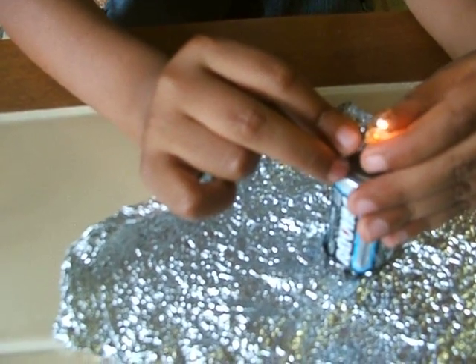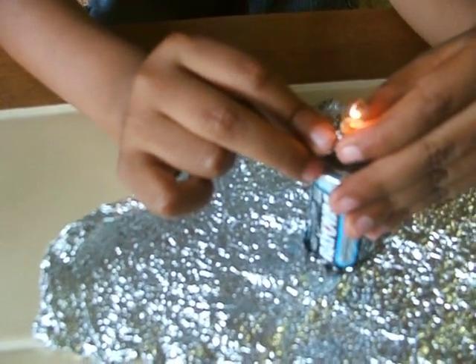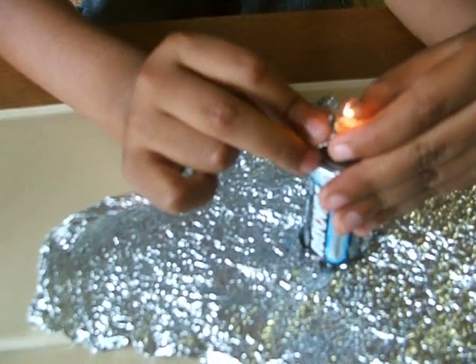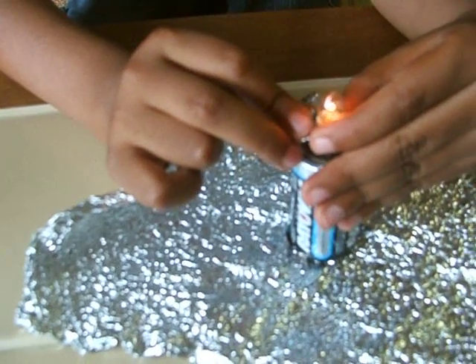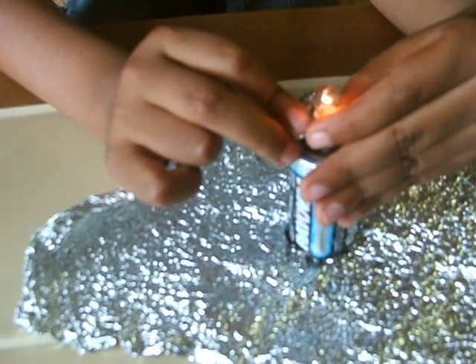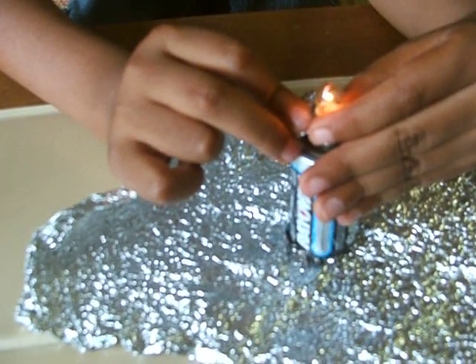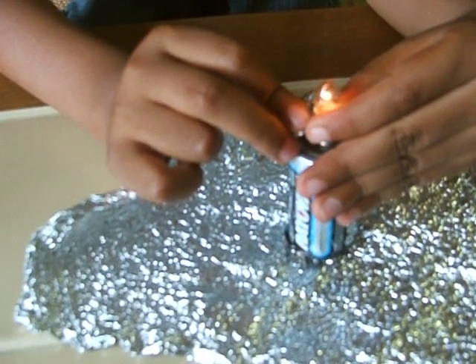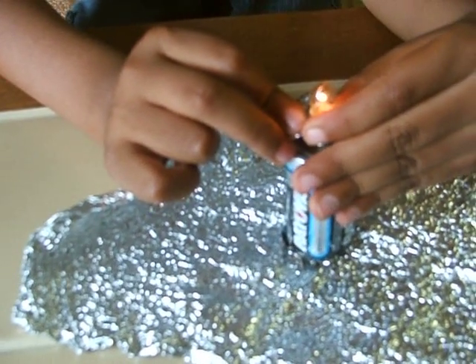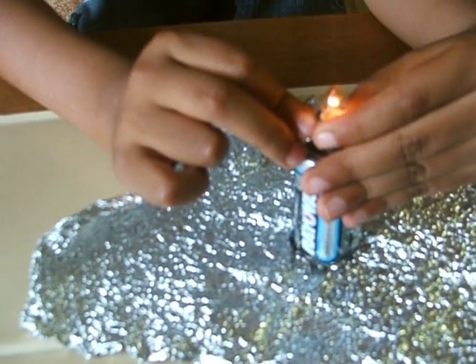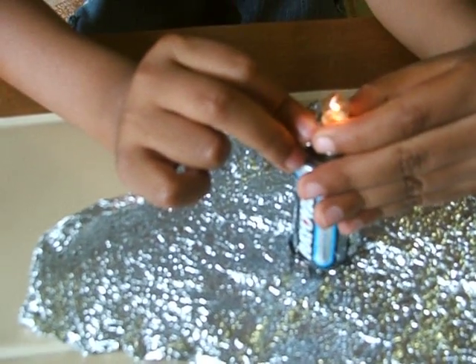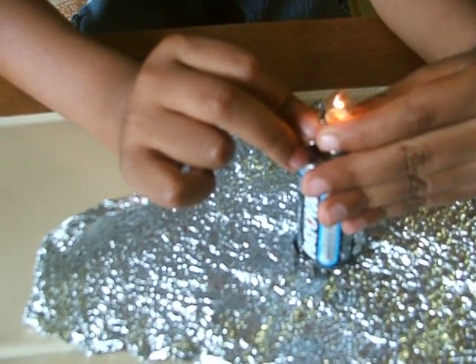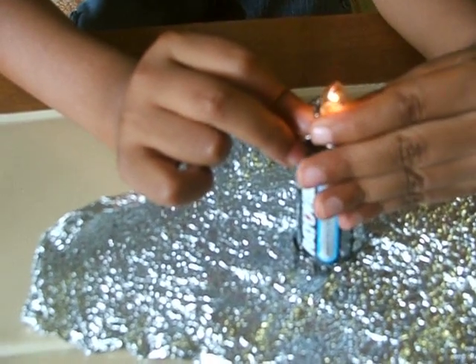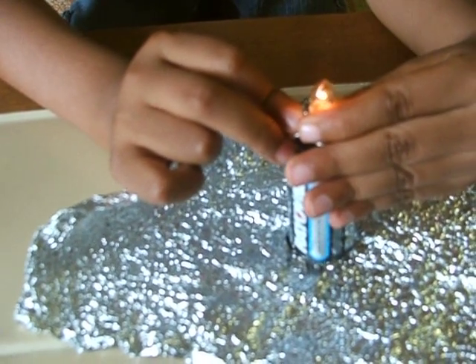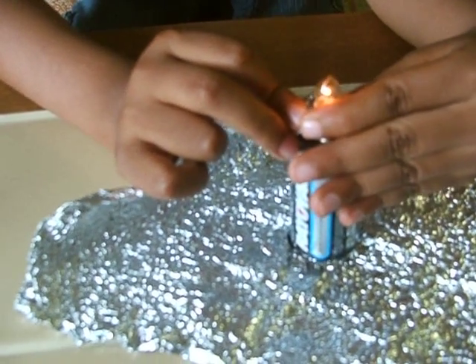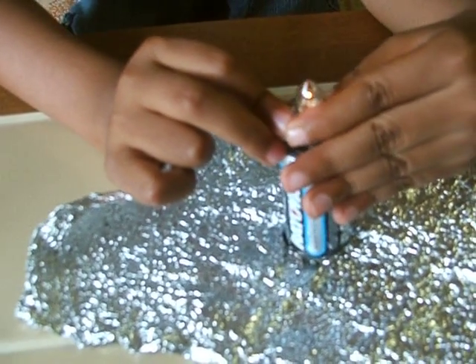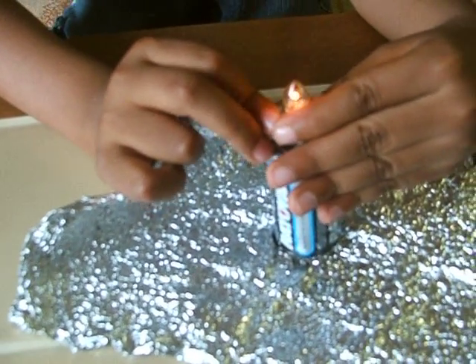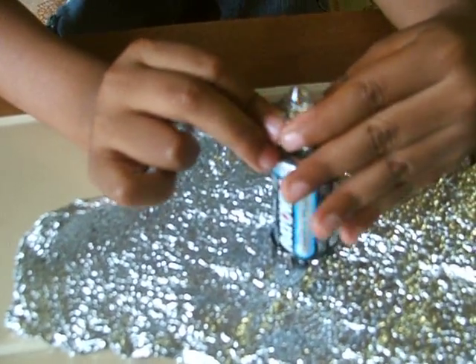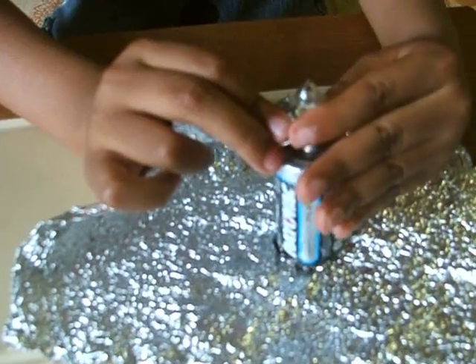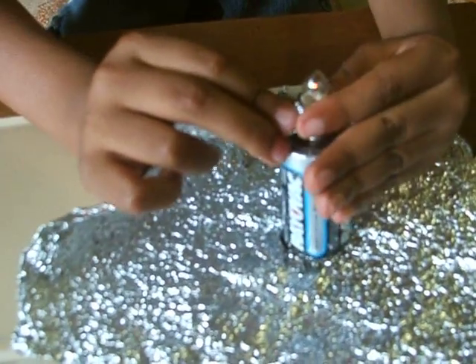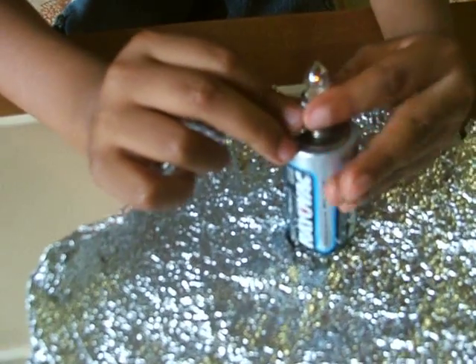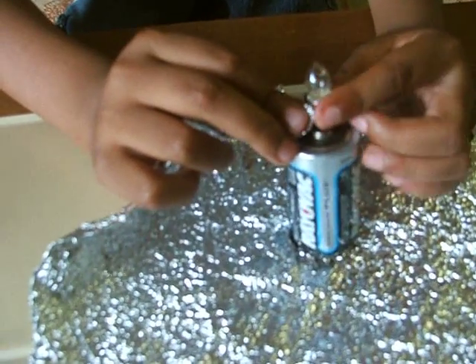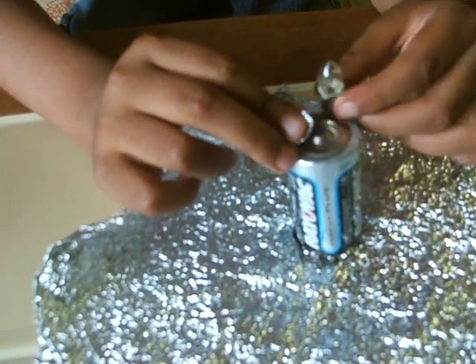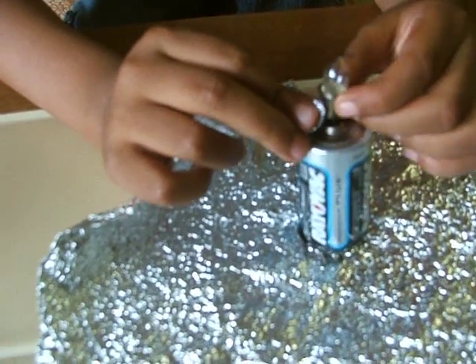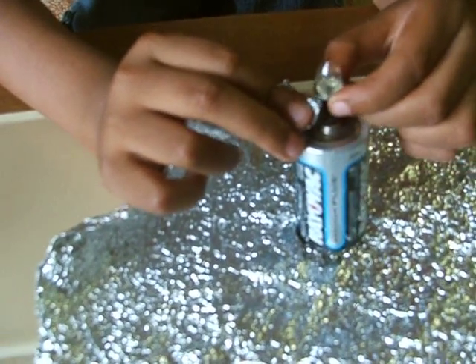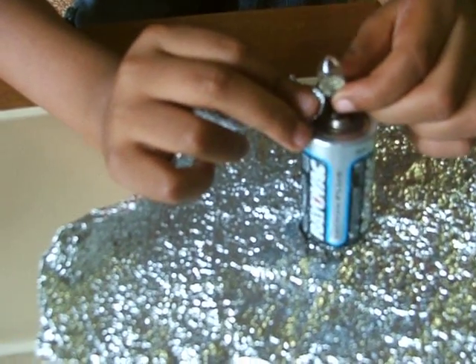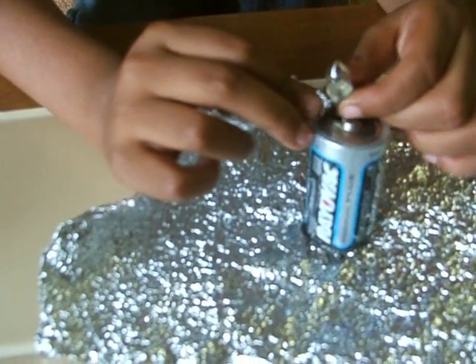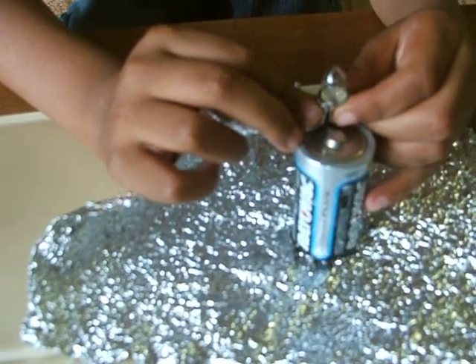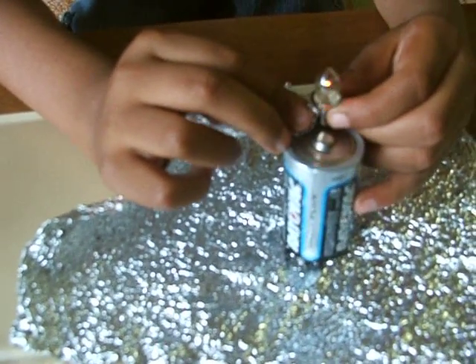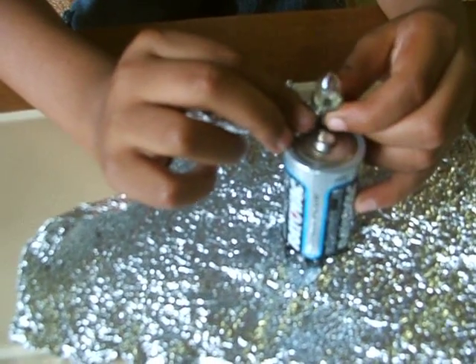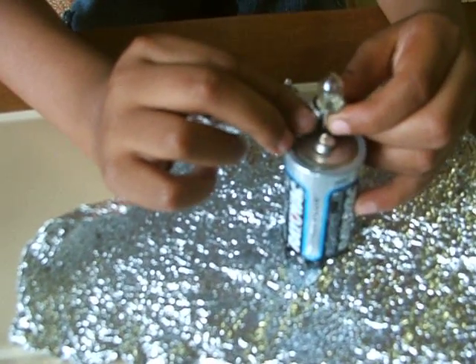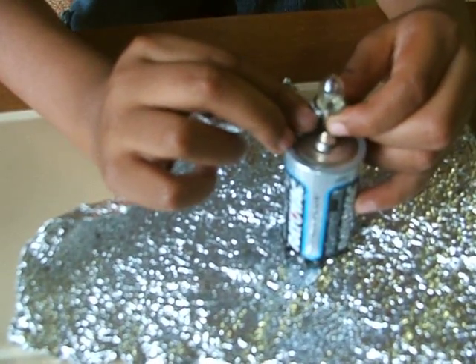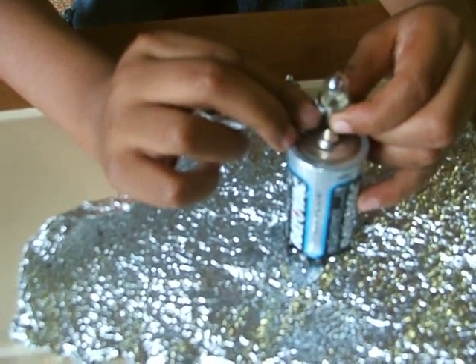But if you don't put it properly, it won't light up. As you see, it's not lighting up.